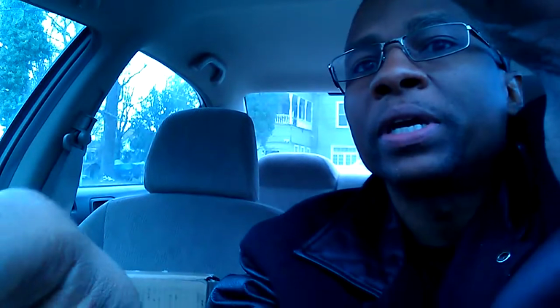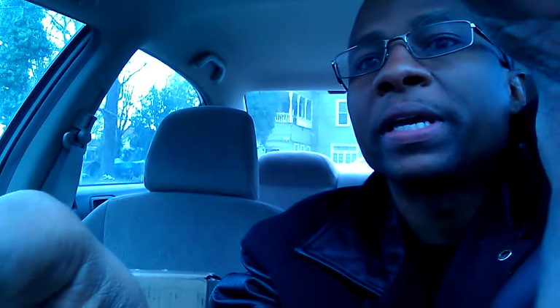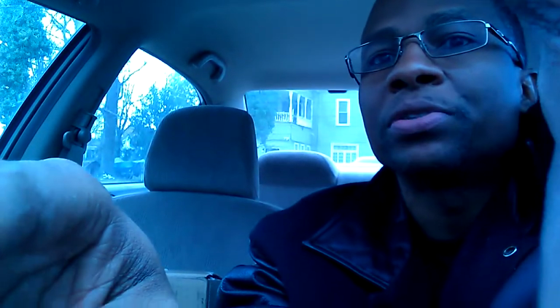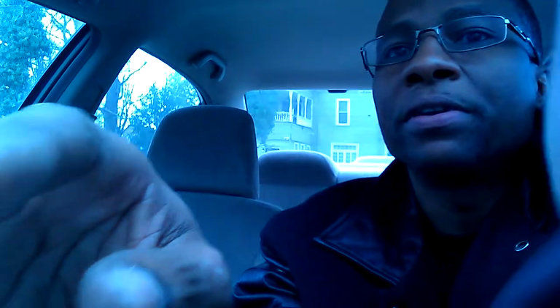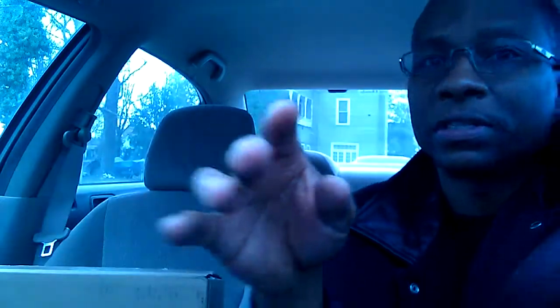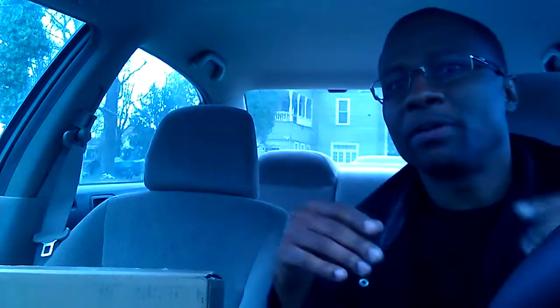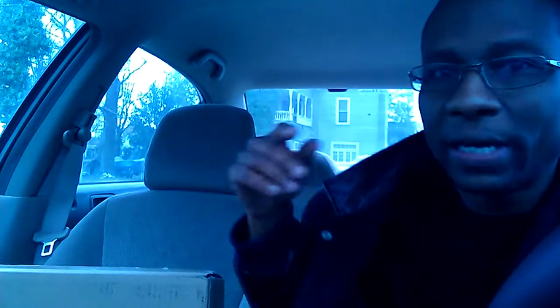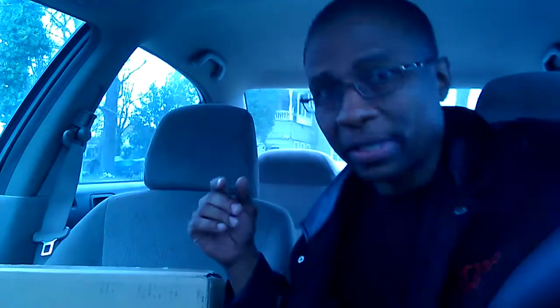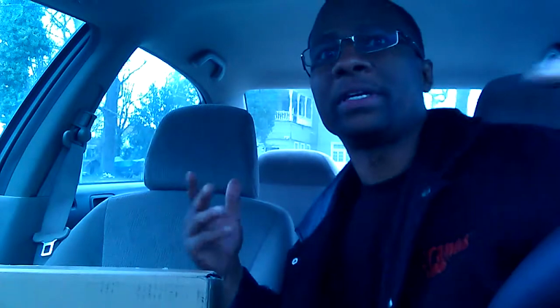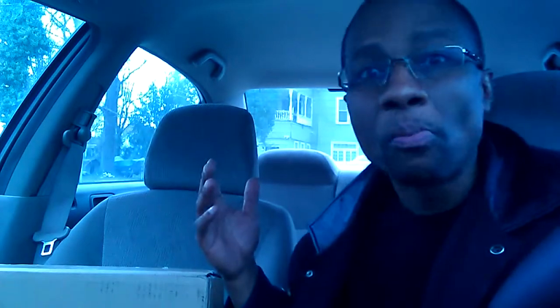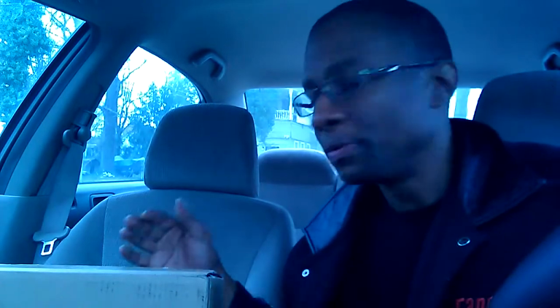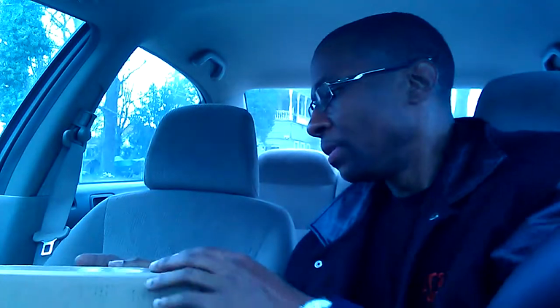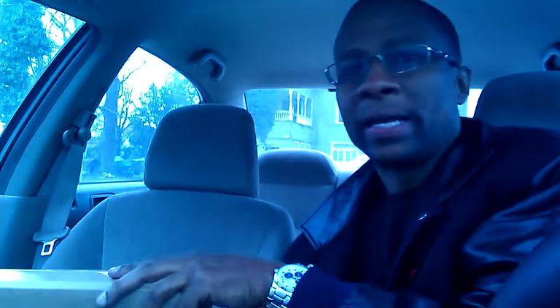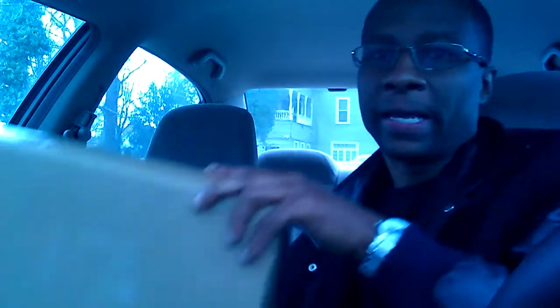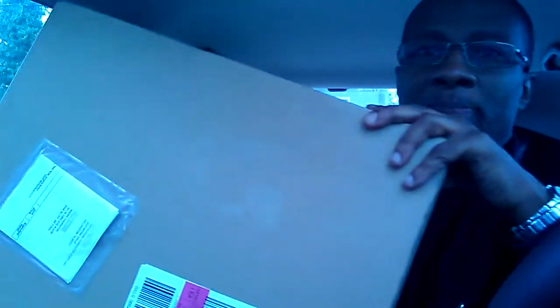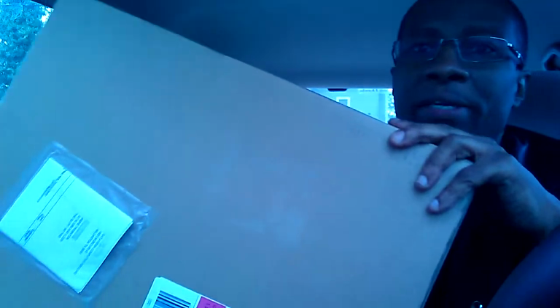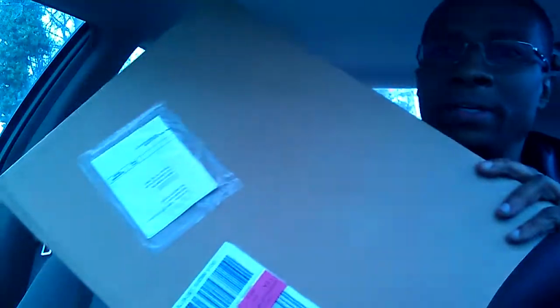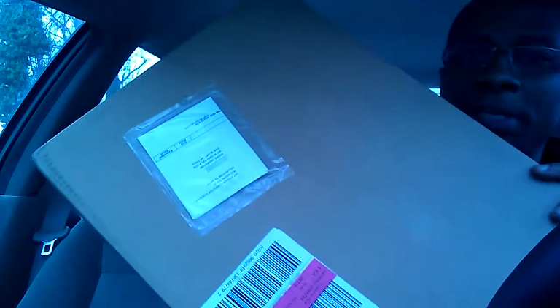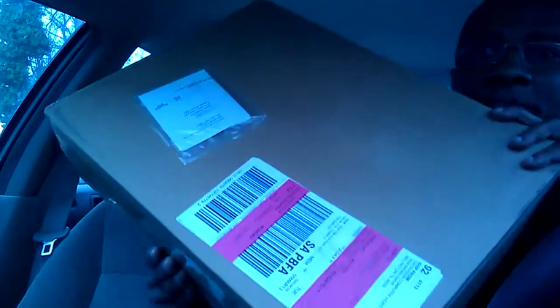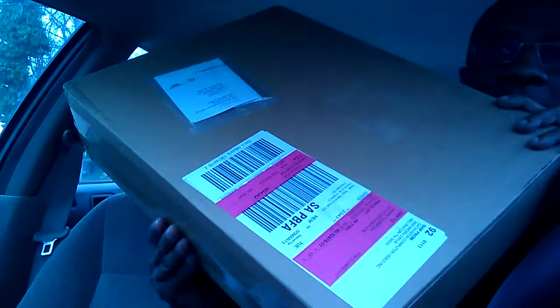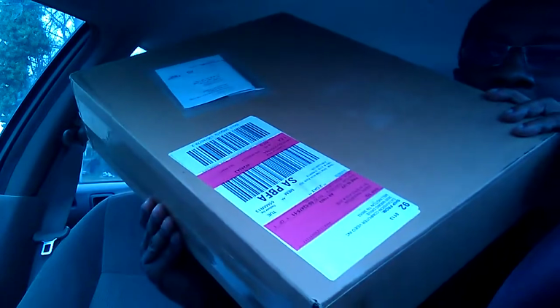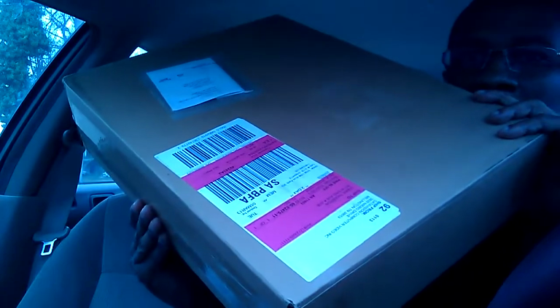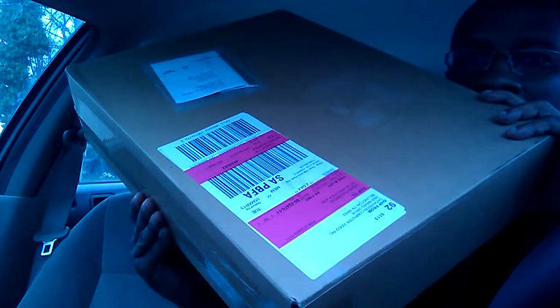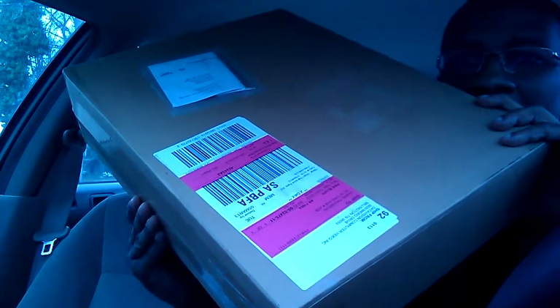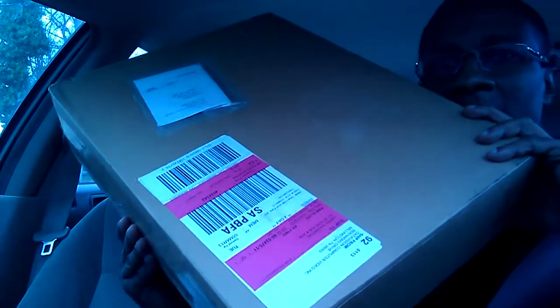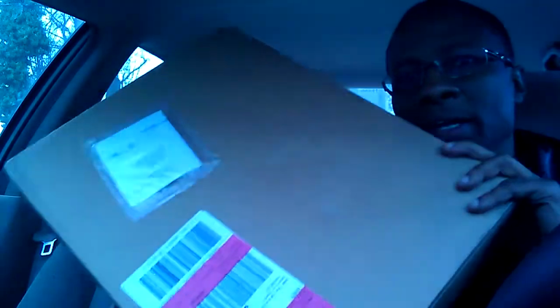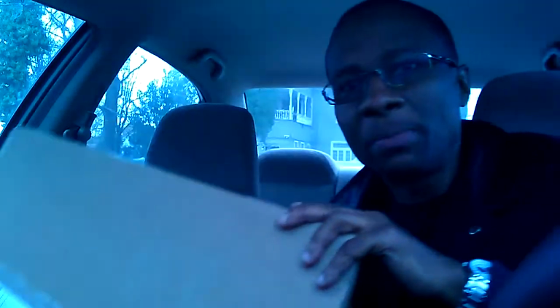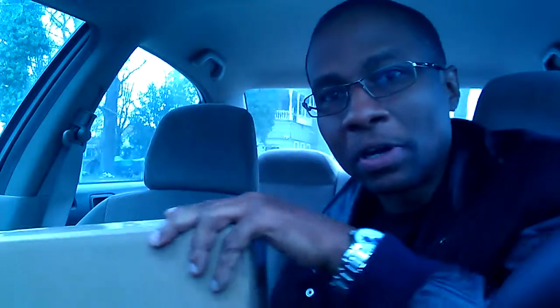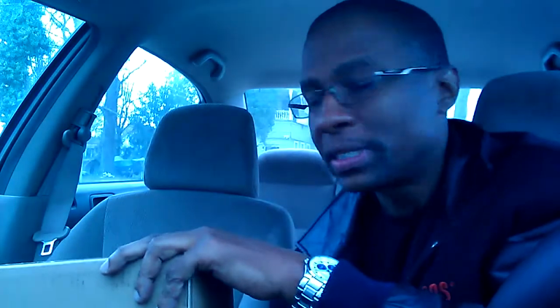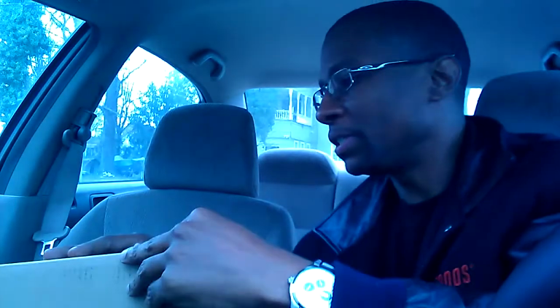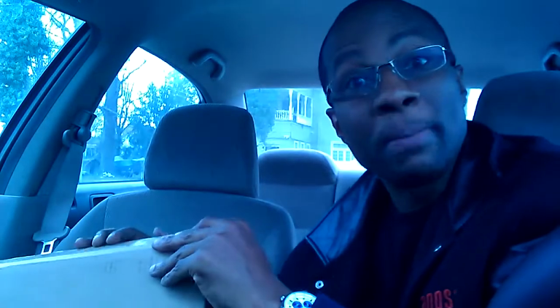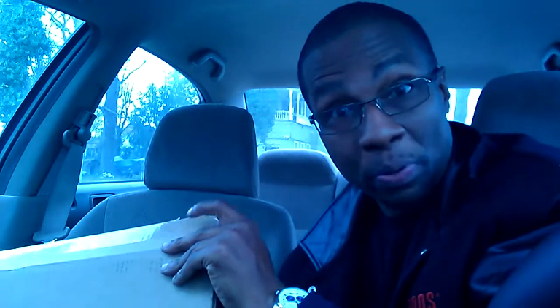I'm trying to get this camera straight and I don't know if it's going to stay all bootleg and everything's looking all blue. But I got this box here, just came in from FedEx as you can see. And I'm going to open this thing up because it's supposed to be a MacBook Pro.